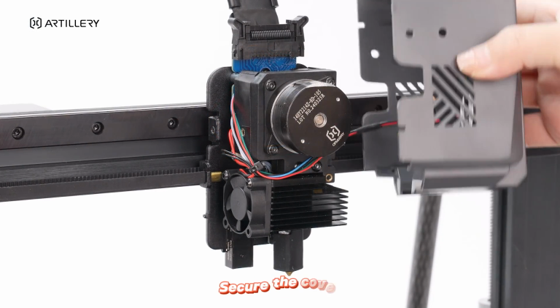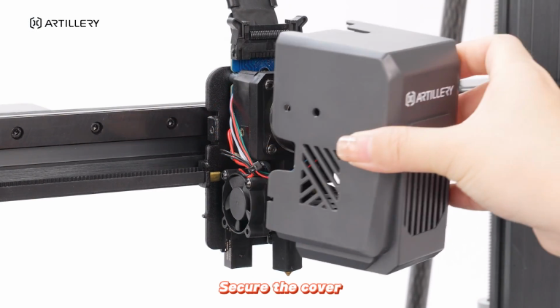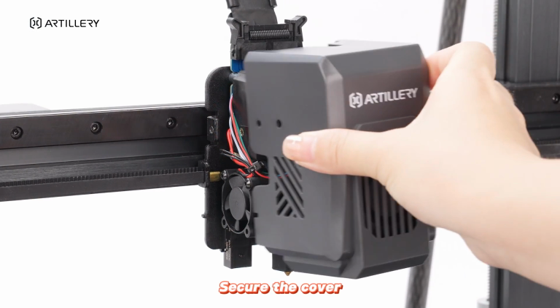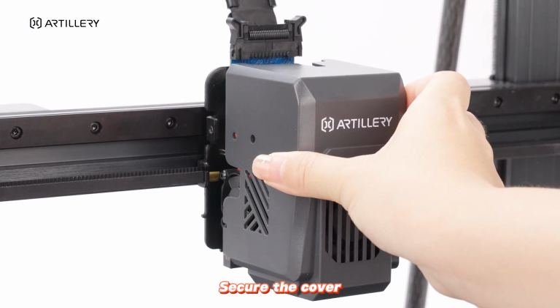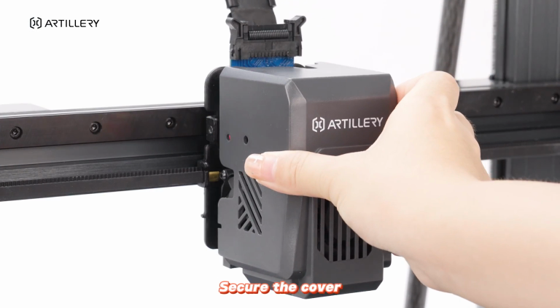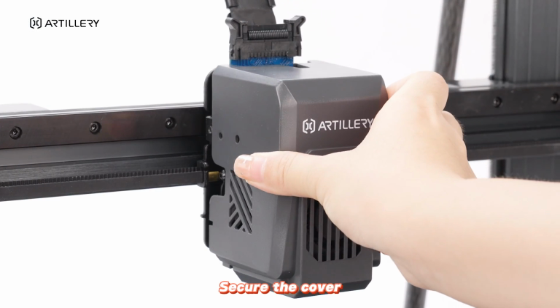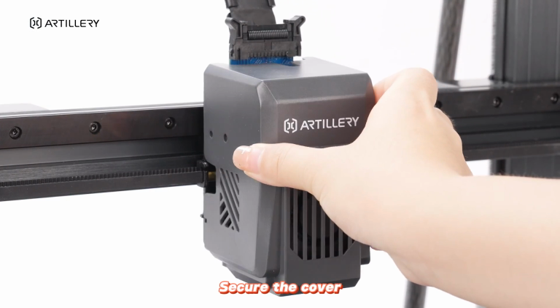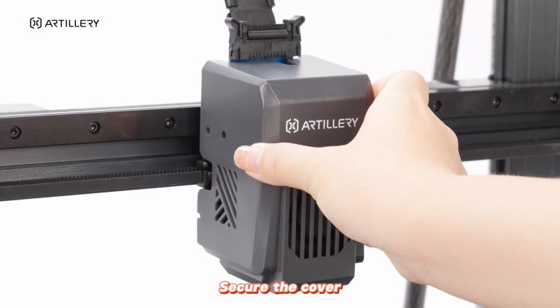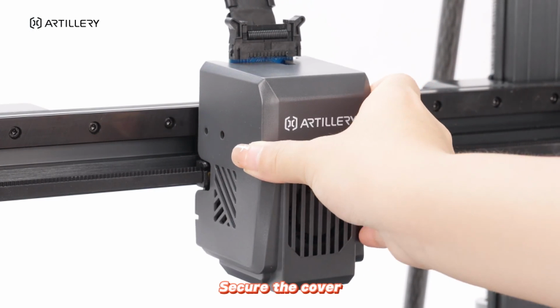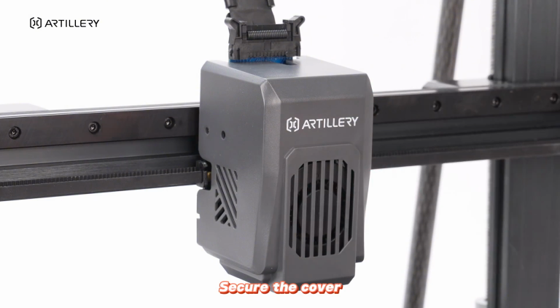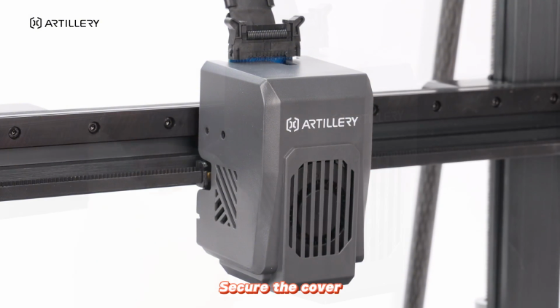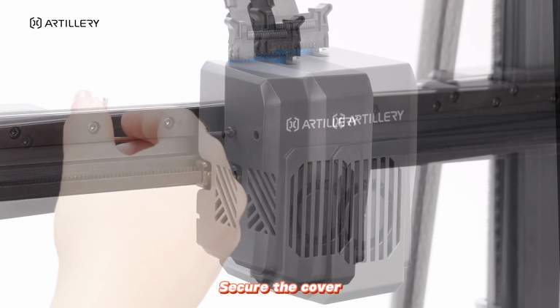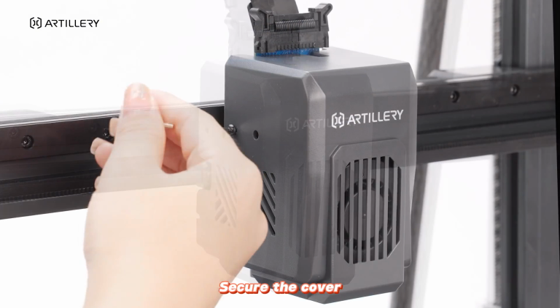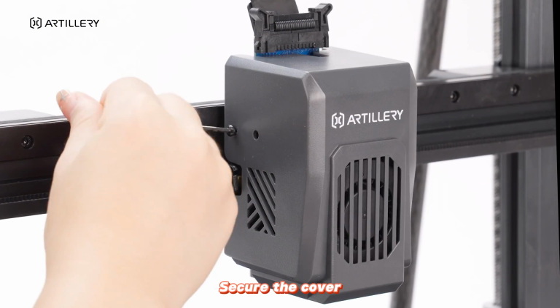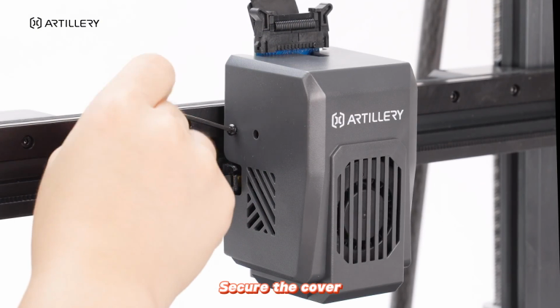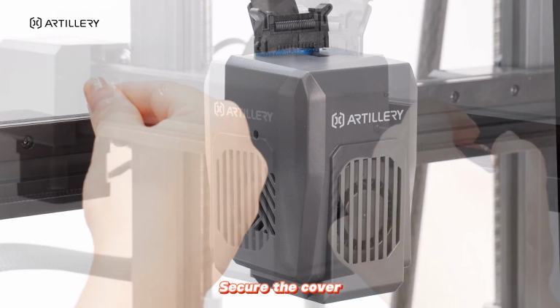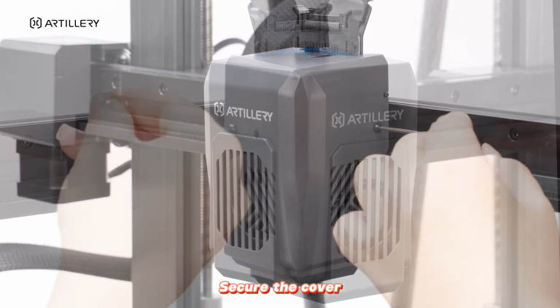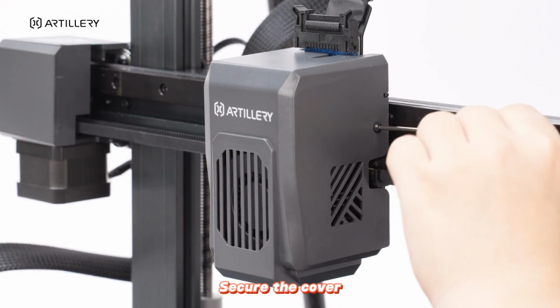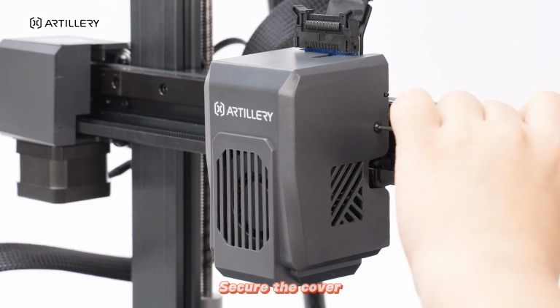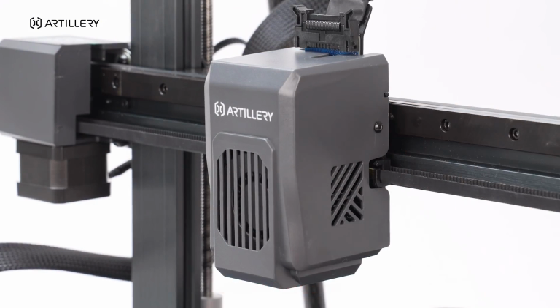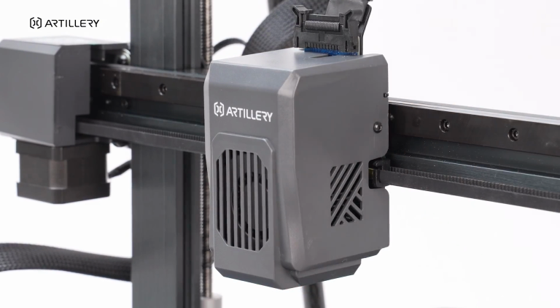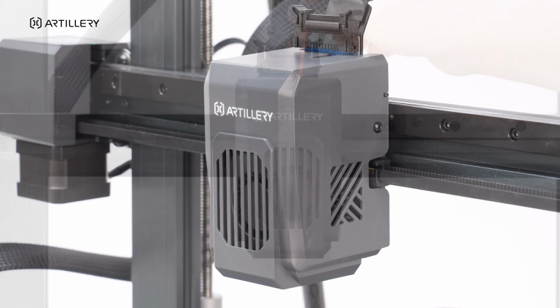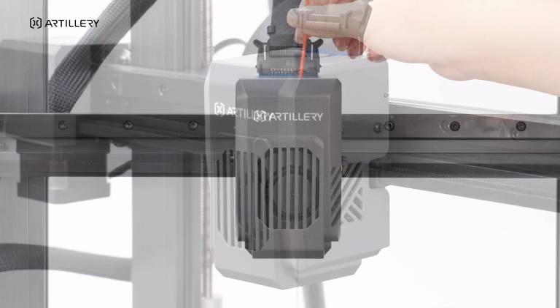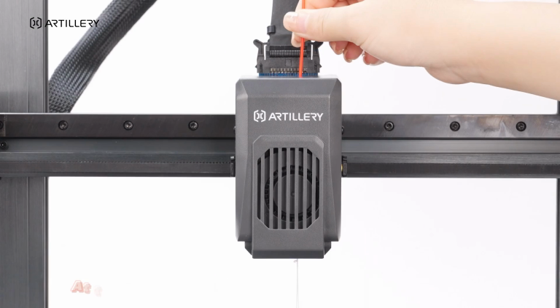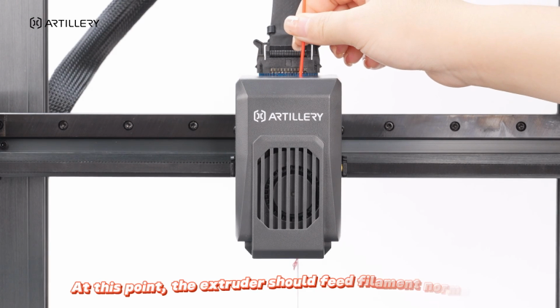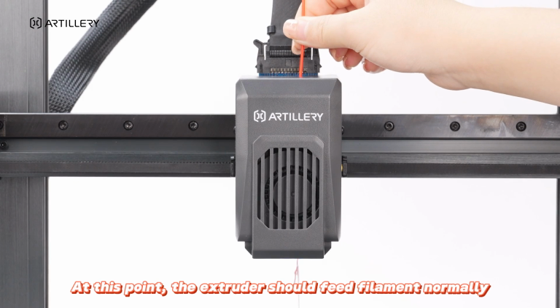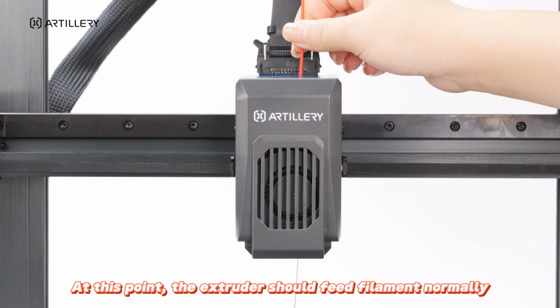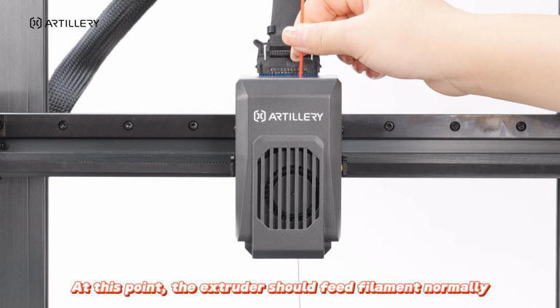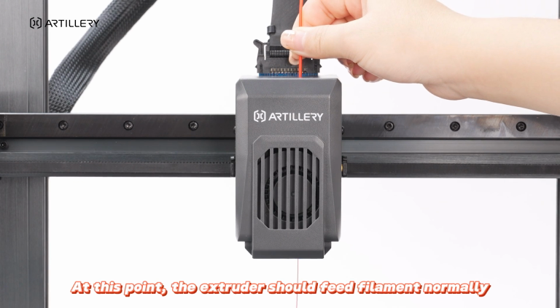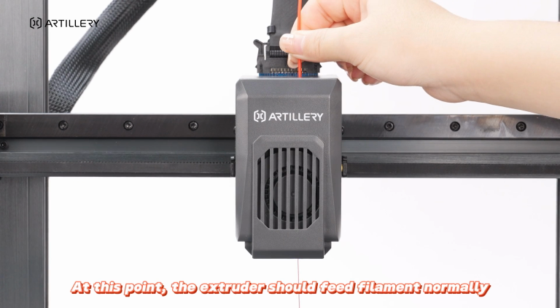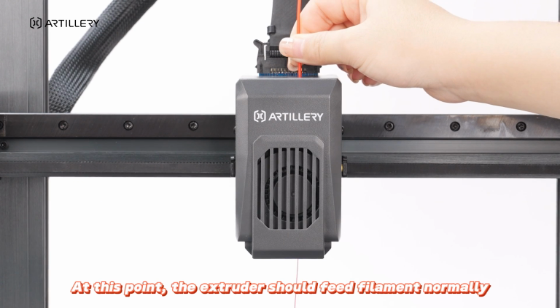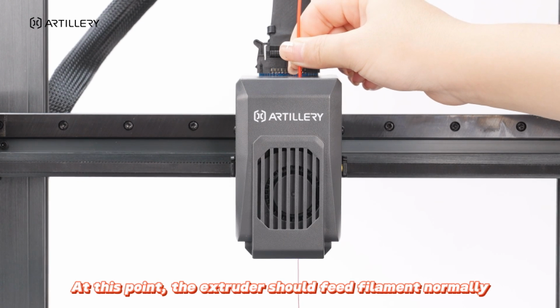Secure the cover and ensure the extruder is pointed to the filament tube. At this point, the extruder should feed filament normally.